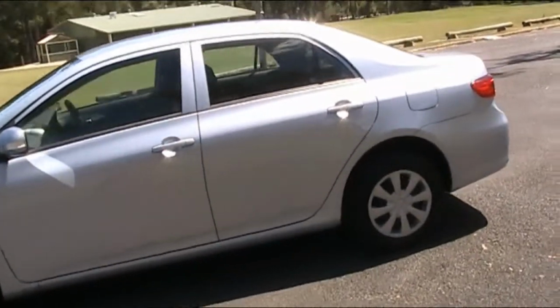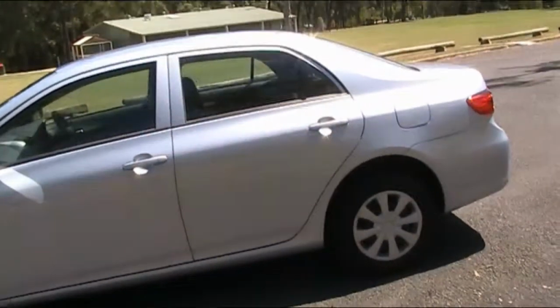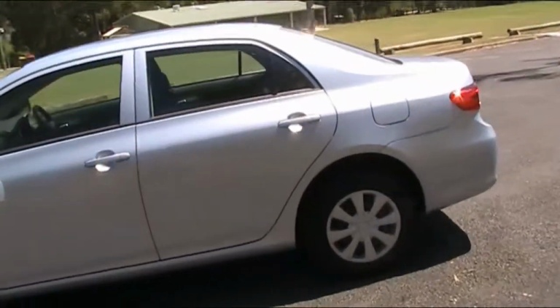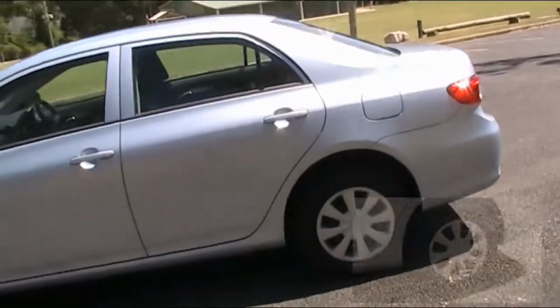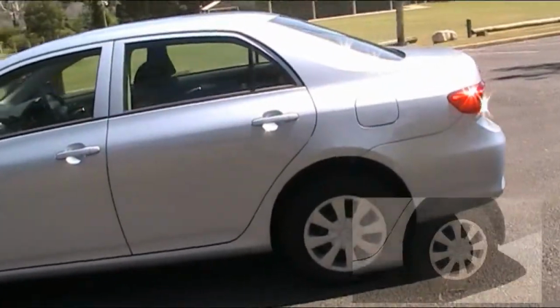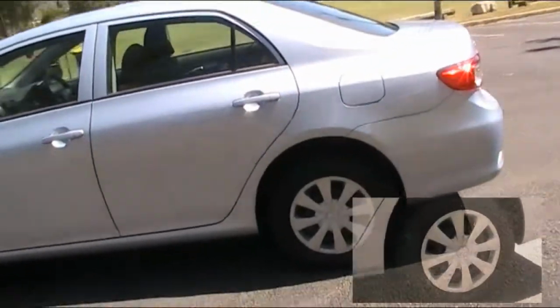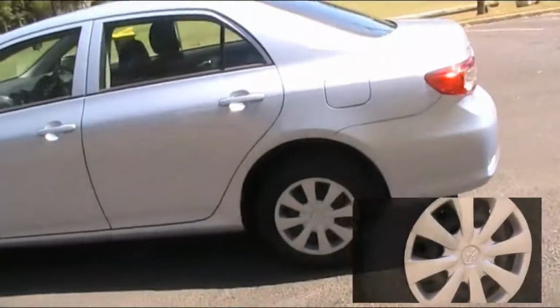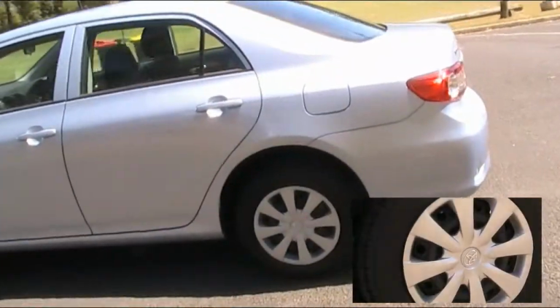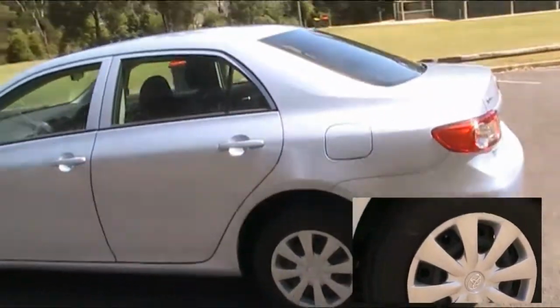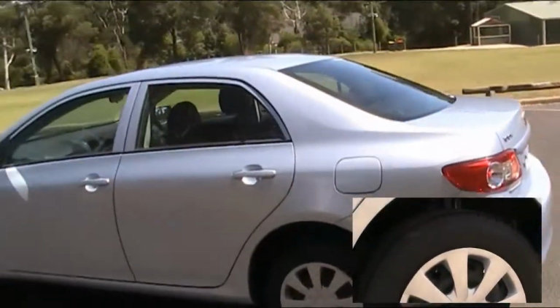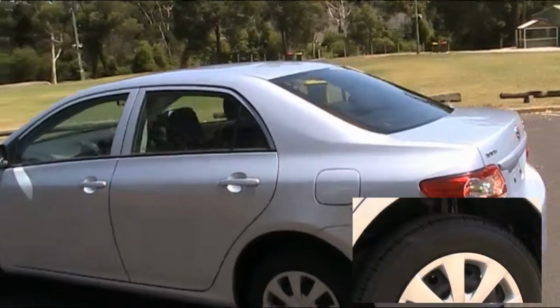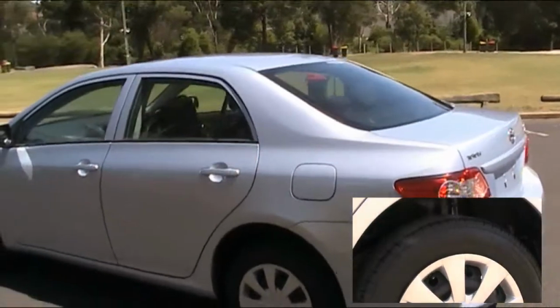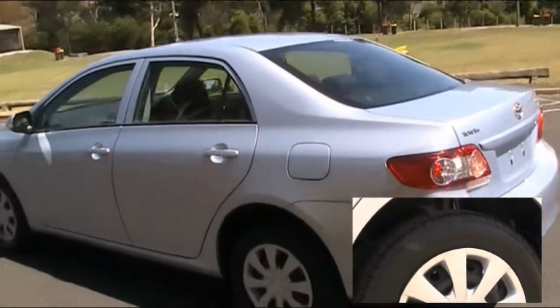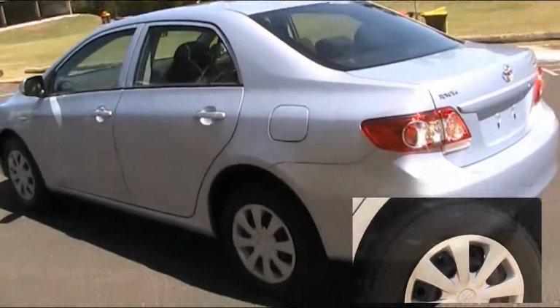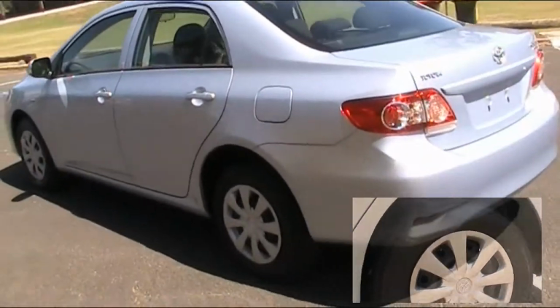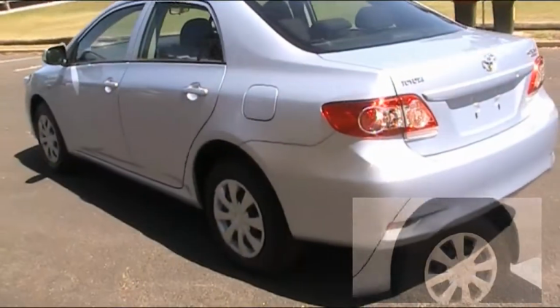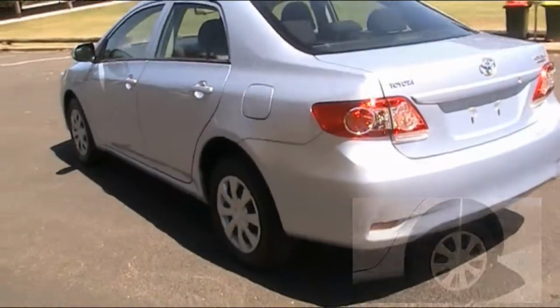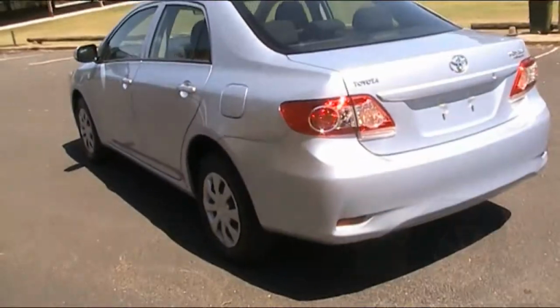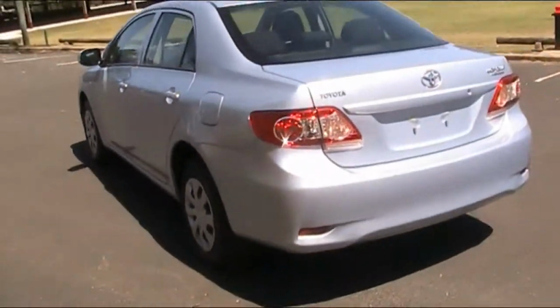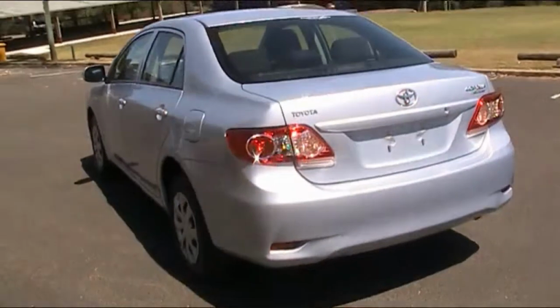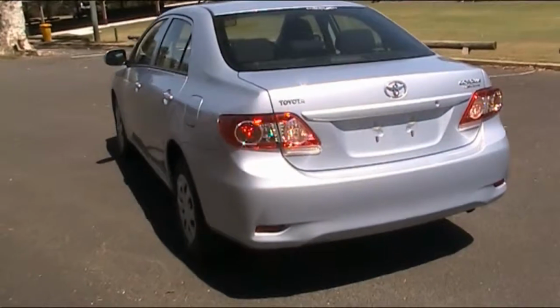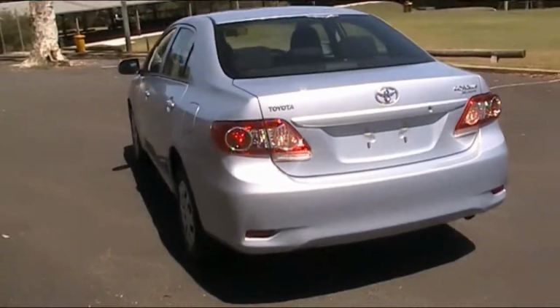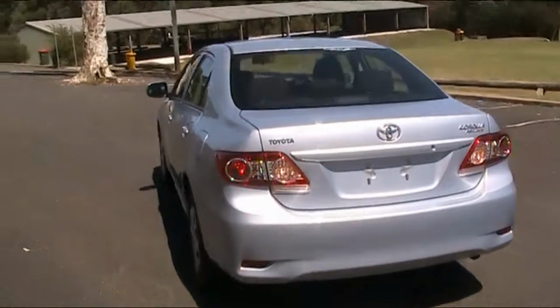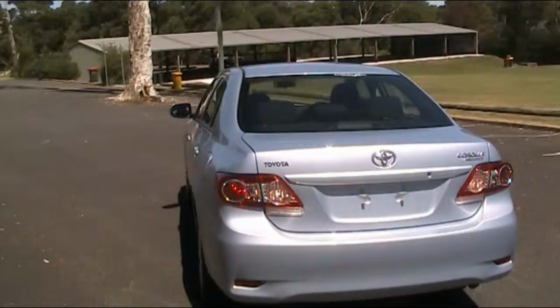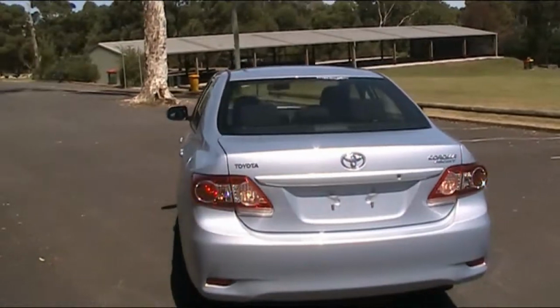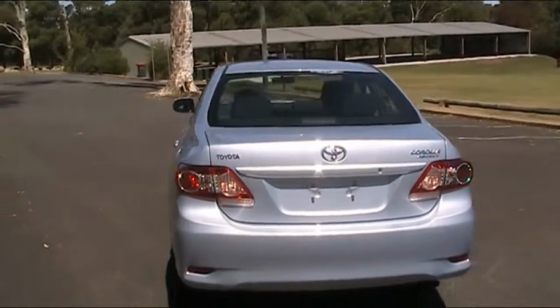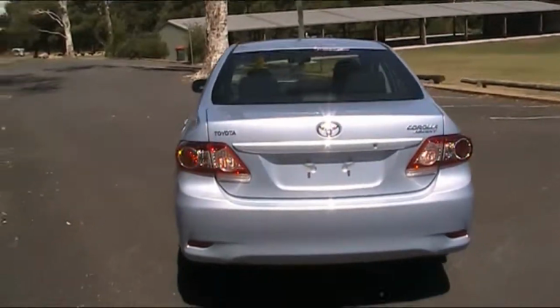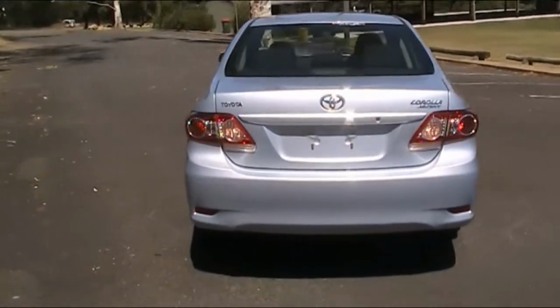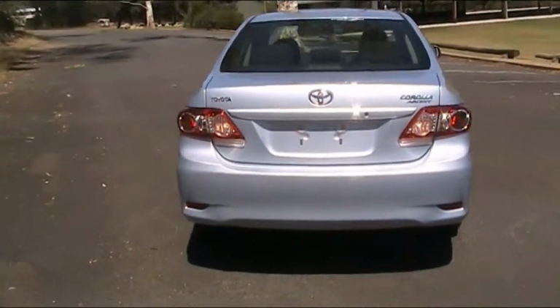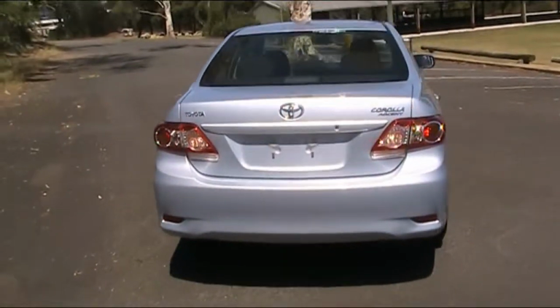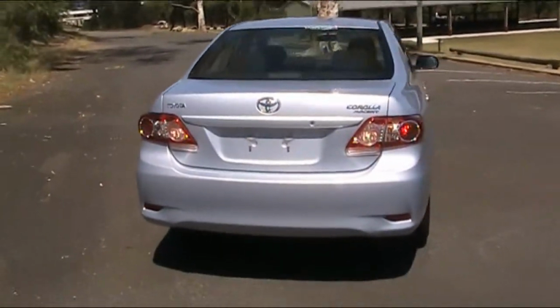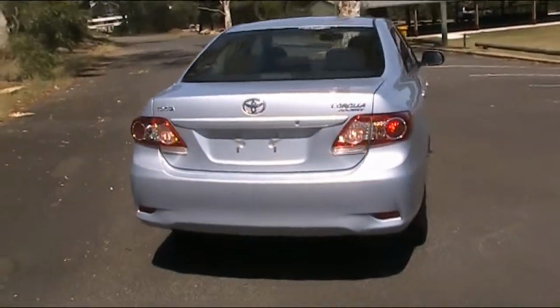With this model comes 15 inch steel wheels. Toyota is huge on safety with ABS brakes and dual airbags. You certainly get a crisp engine response, great room, and a great build quality.